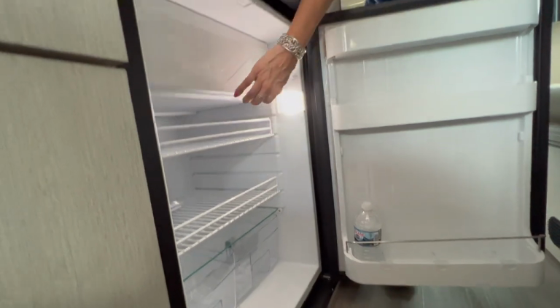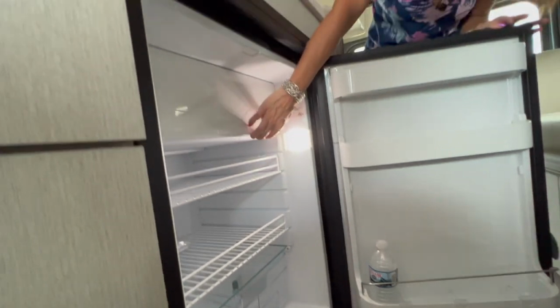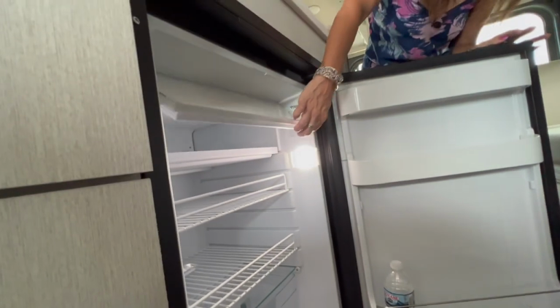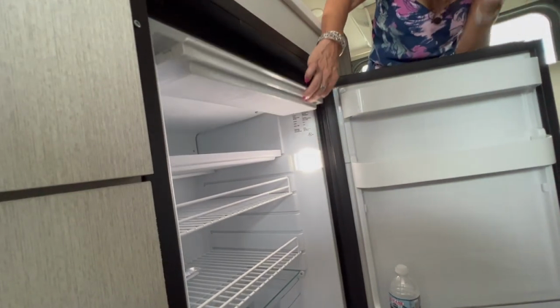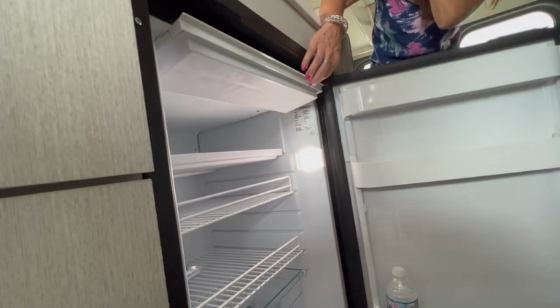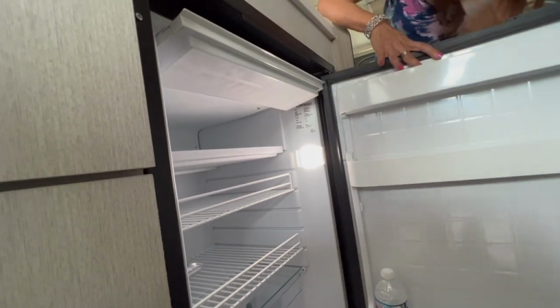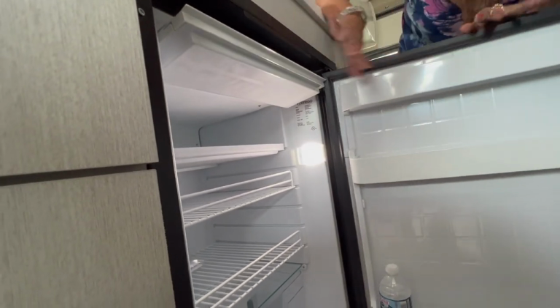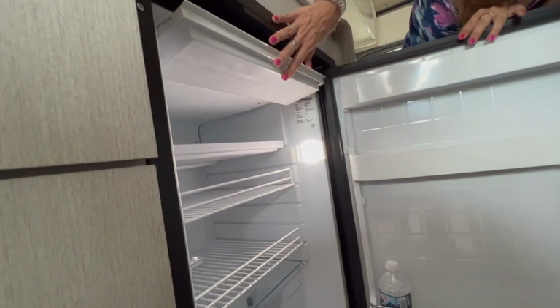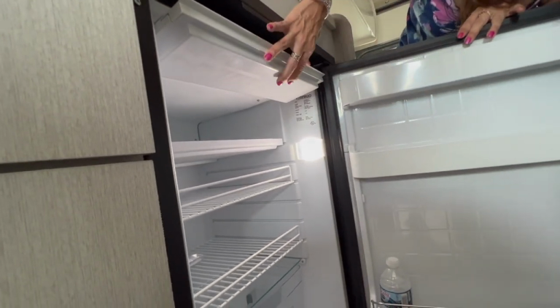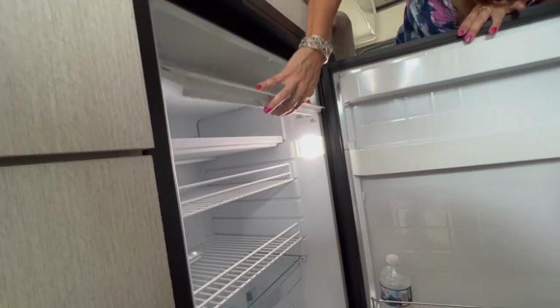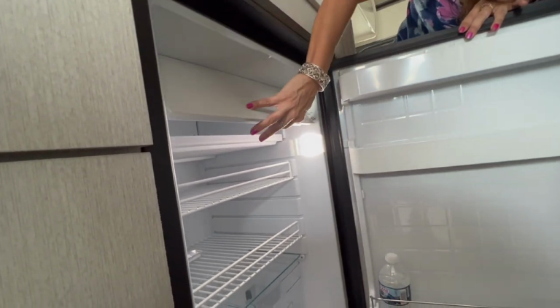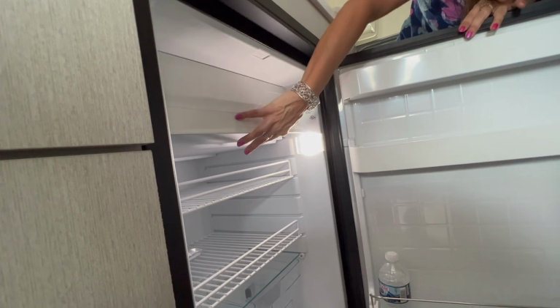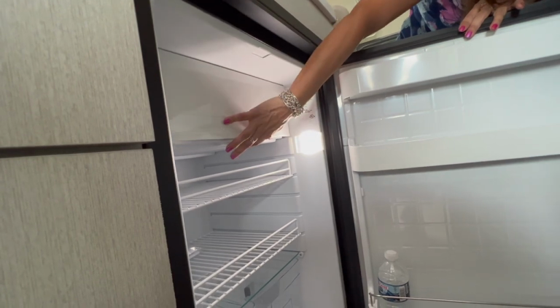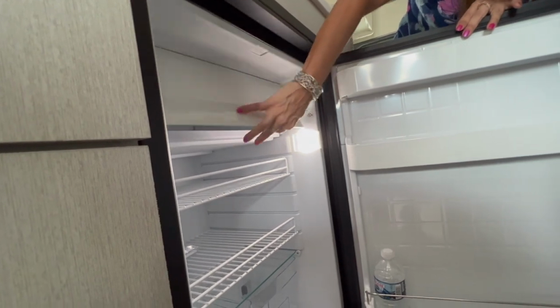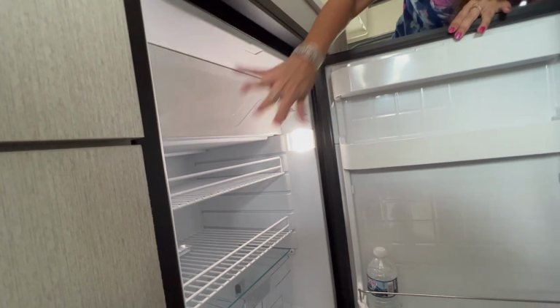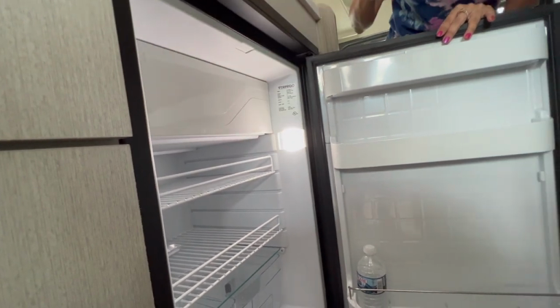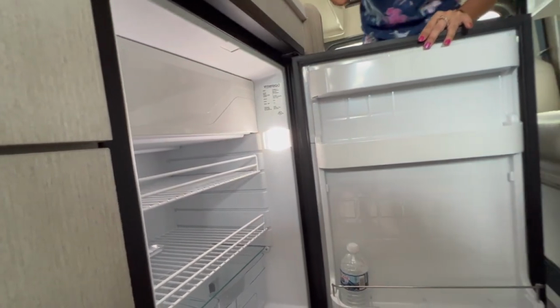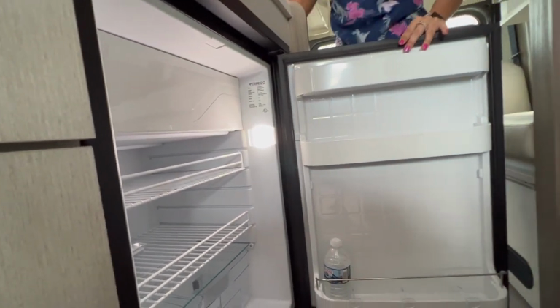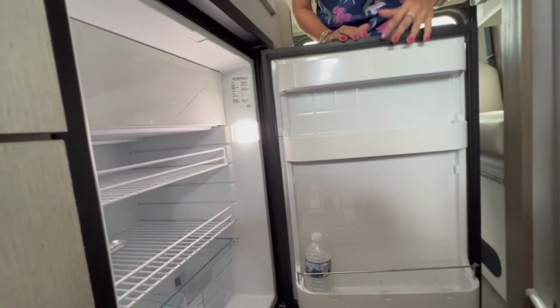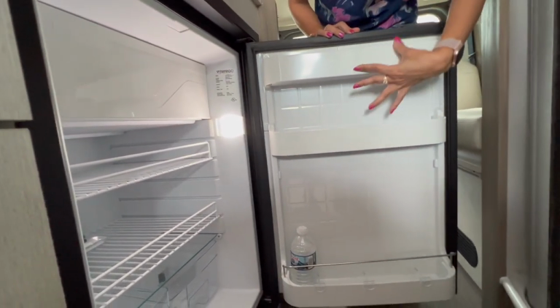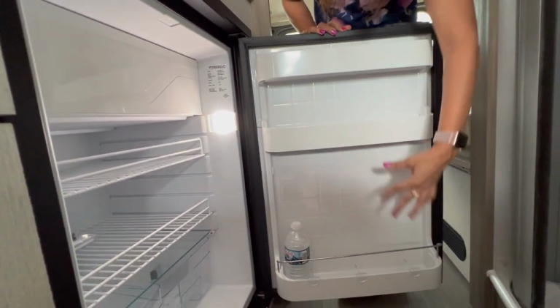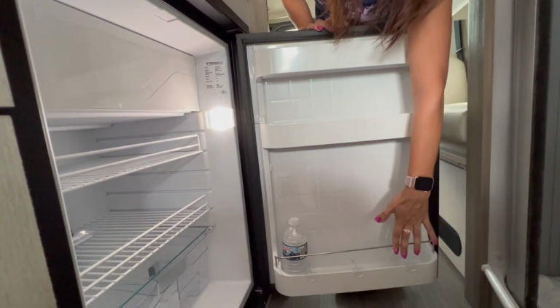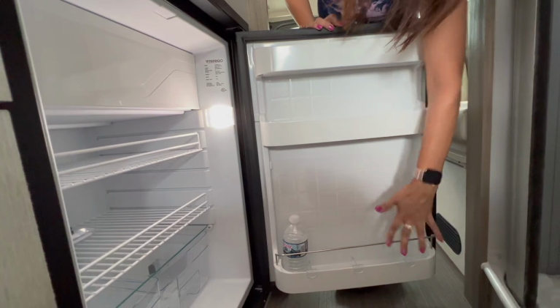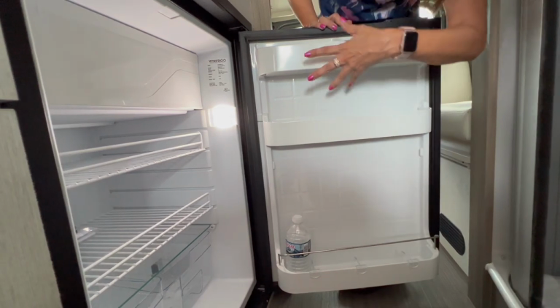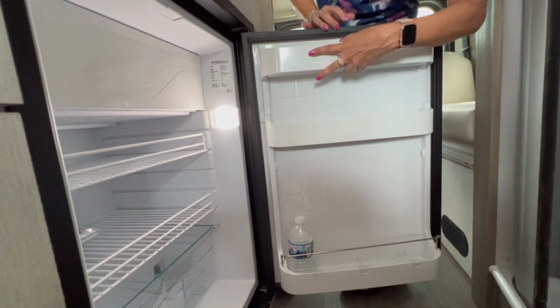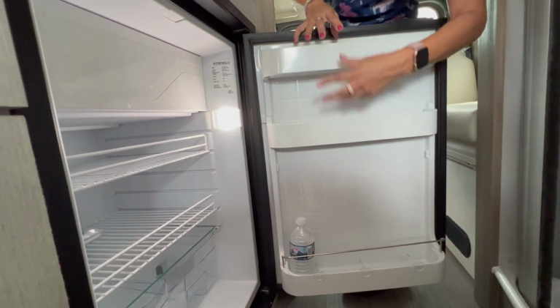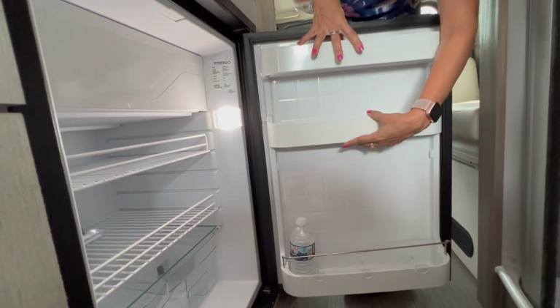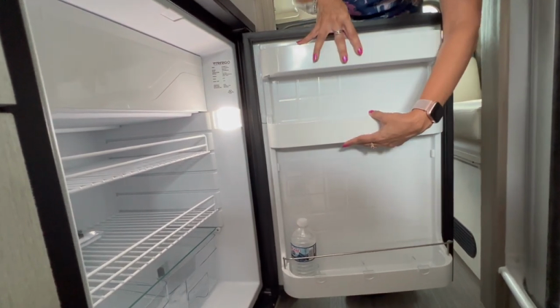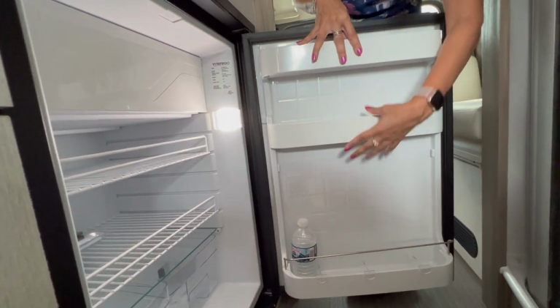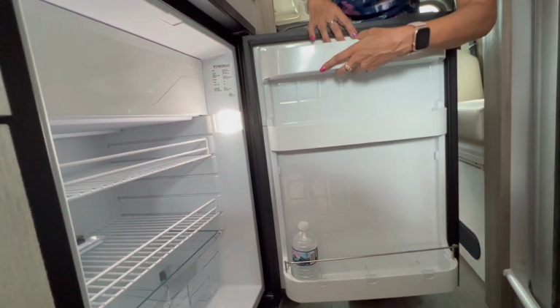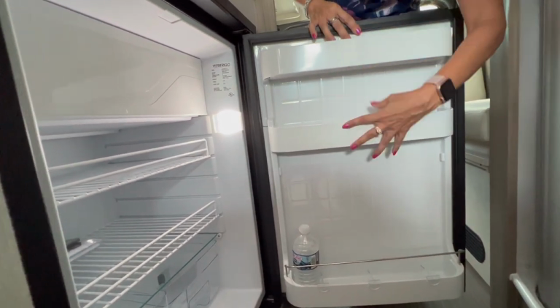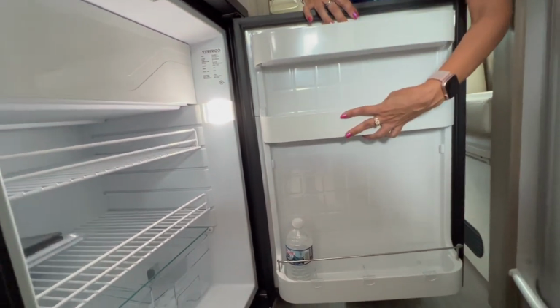The freezer is a good size and it is magnetically closing — the door shuts very nicely. The door has three shelving areas and the top two bins are adjustable.